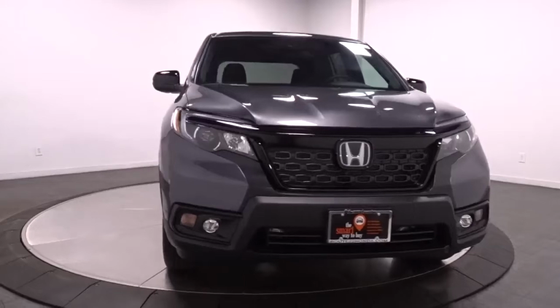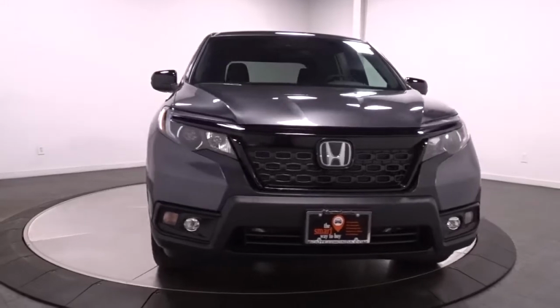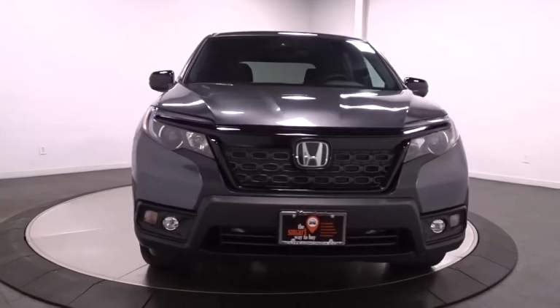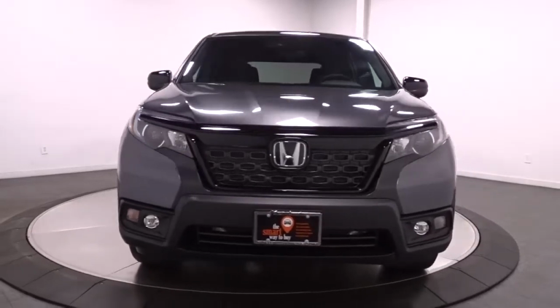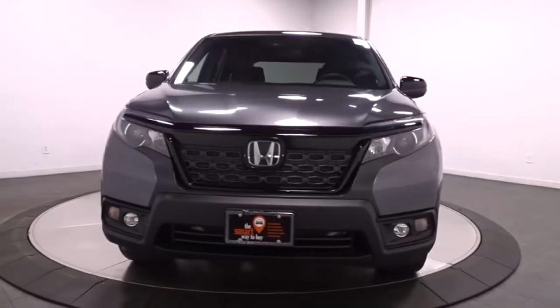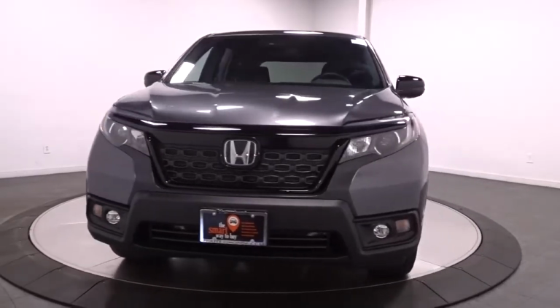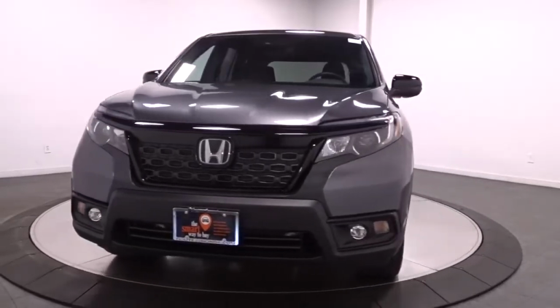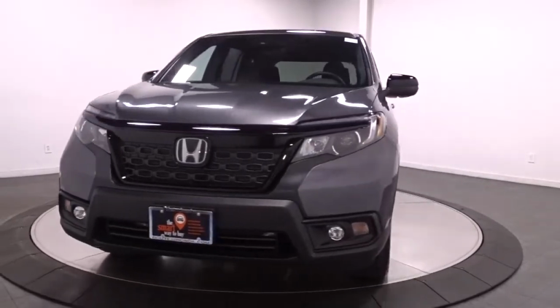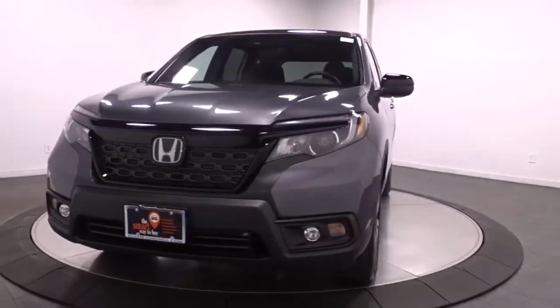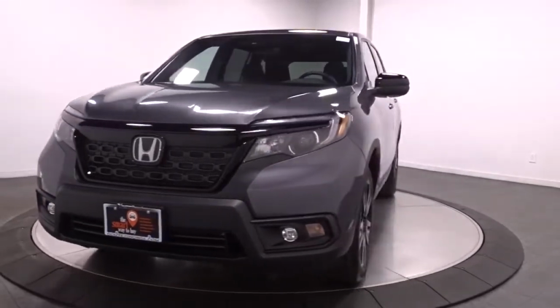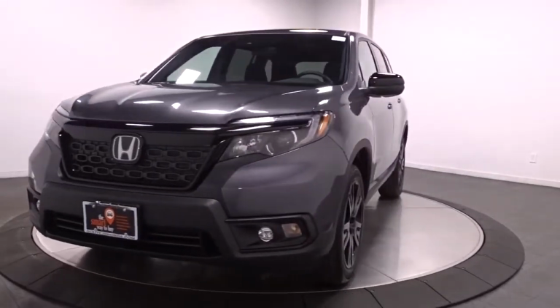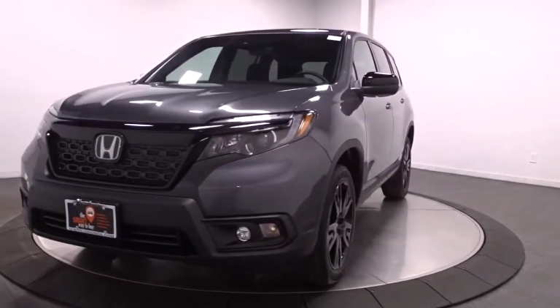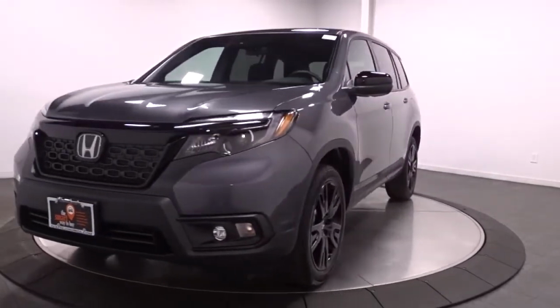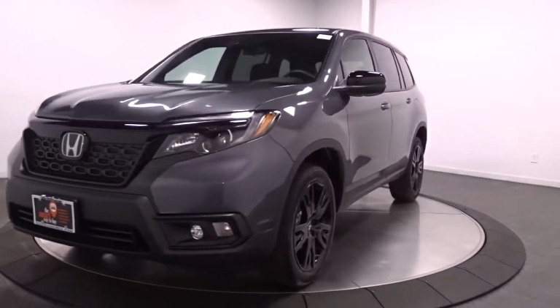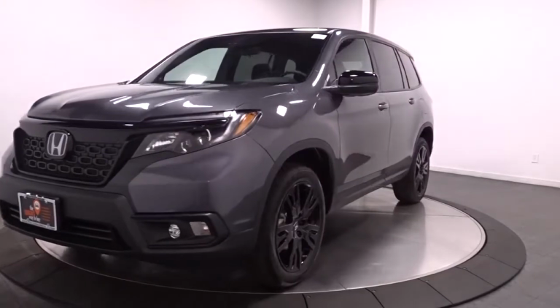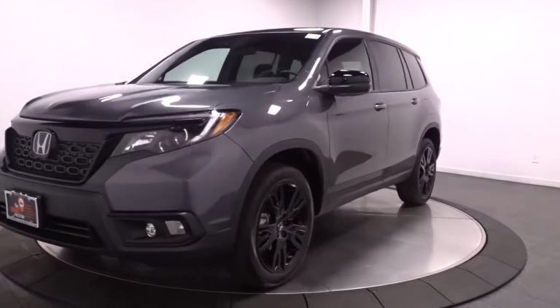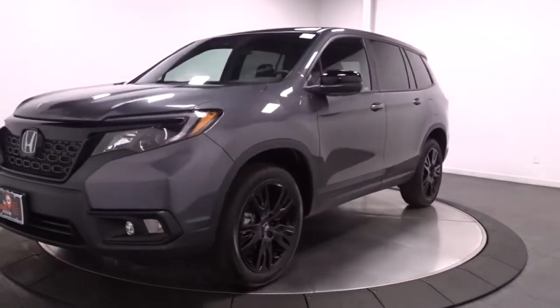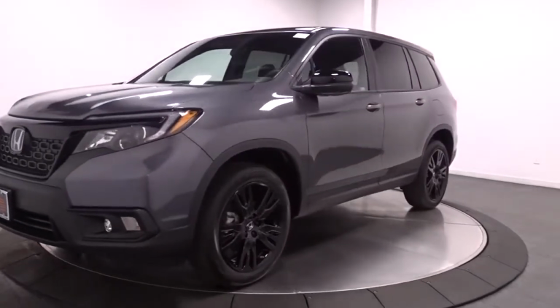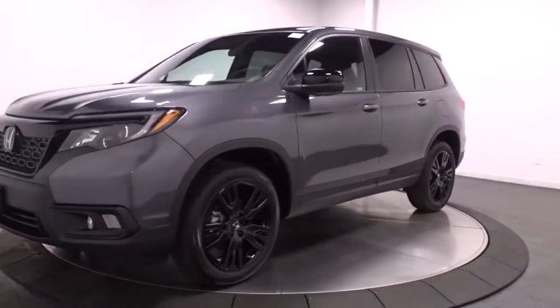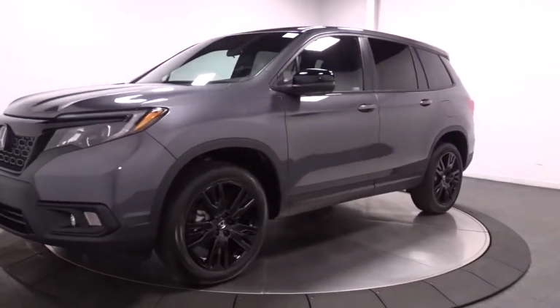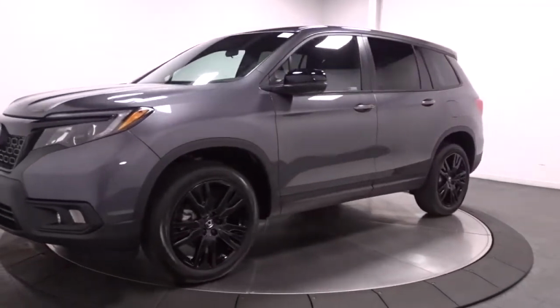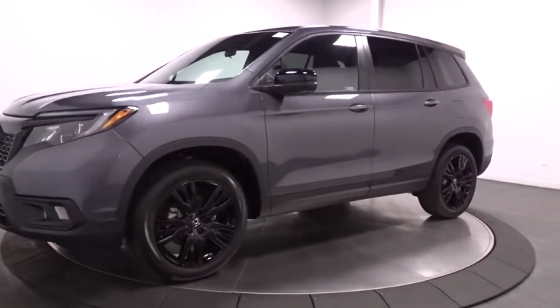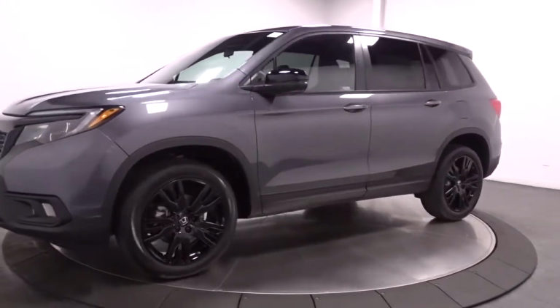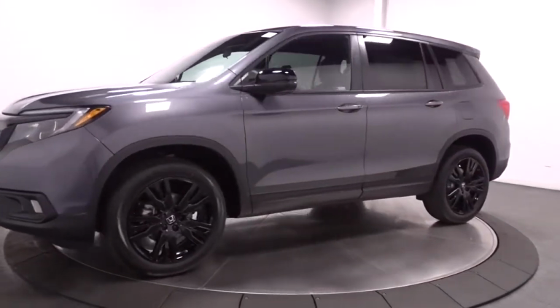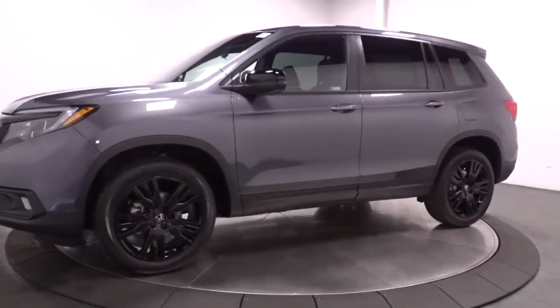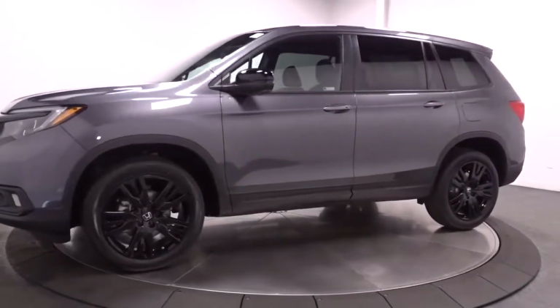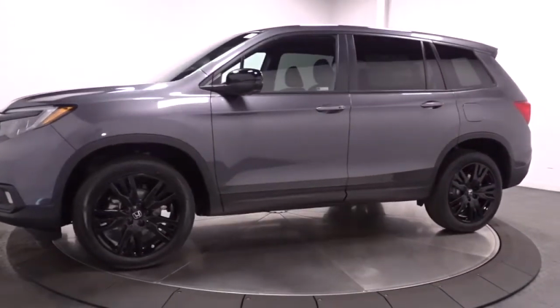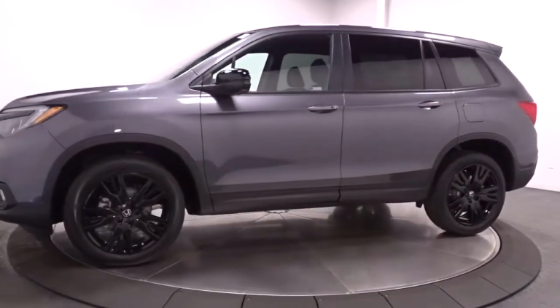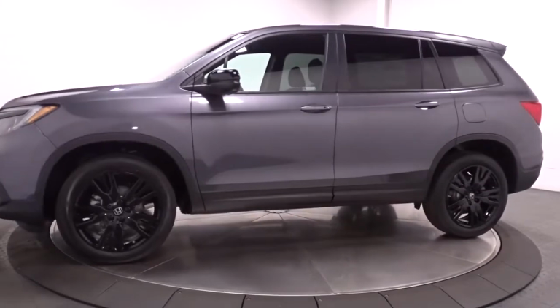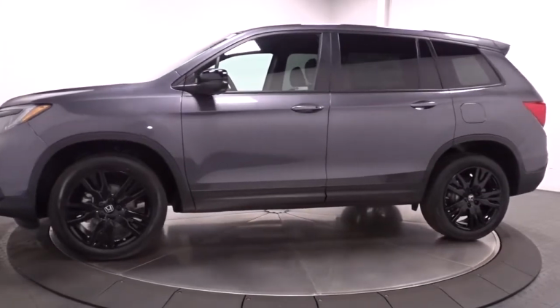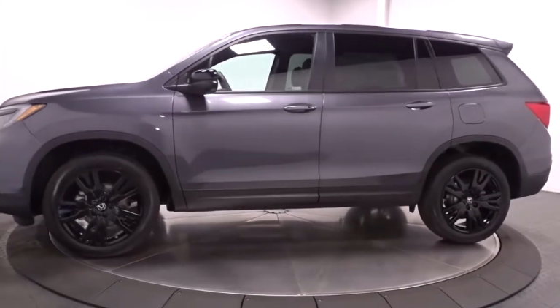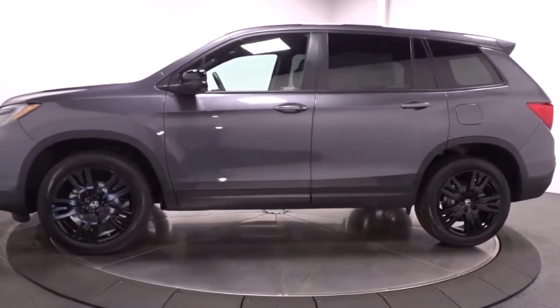Your next car could be the 2021 Honda Passport. Presenting the Honda Passport, the mid-sized crossover with all the features you need to make your outdoor adventures fun and comfortable.